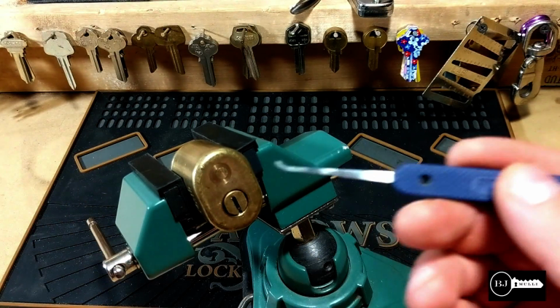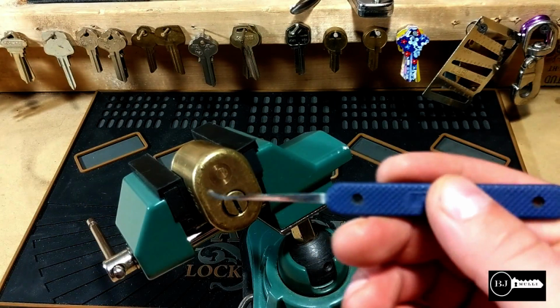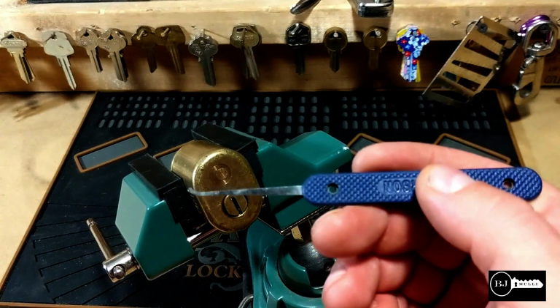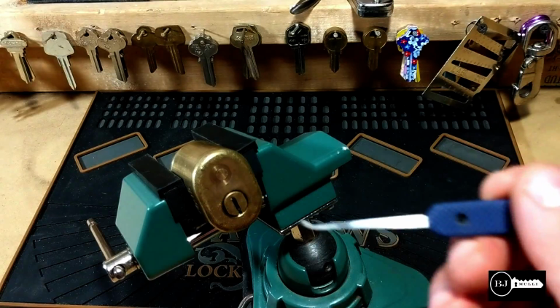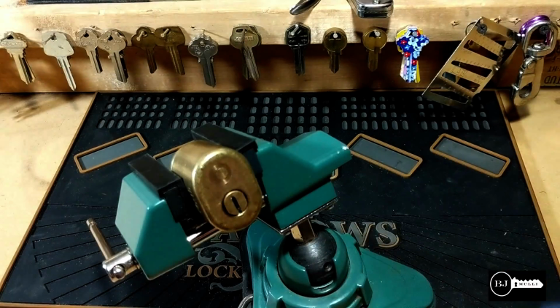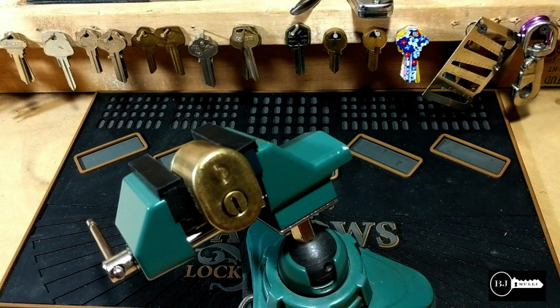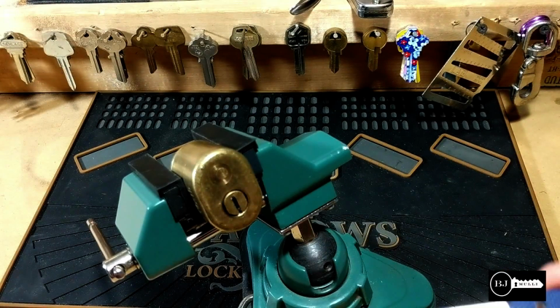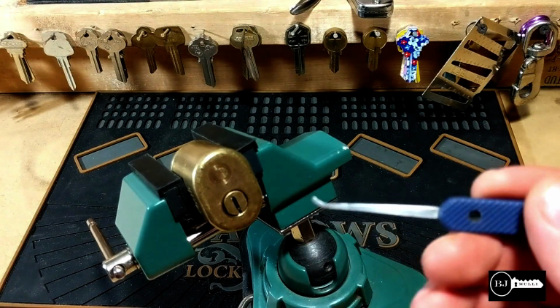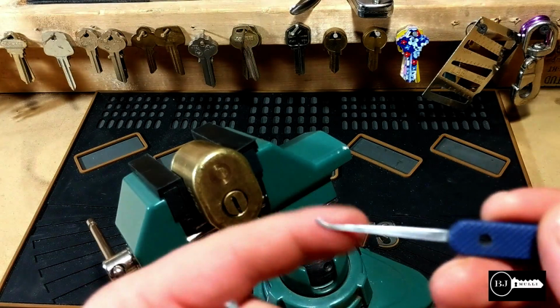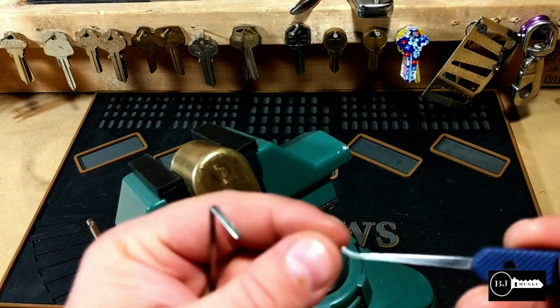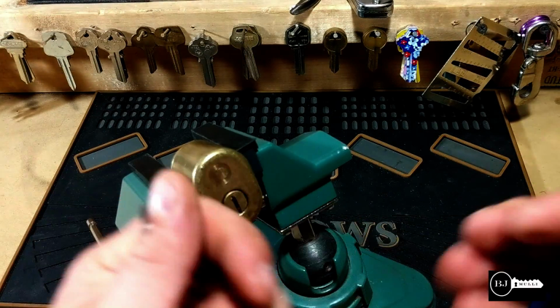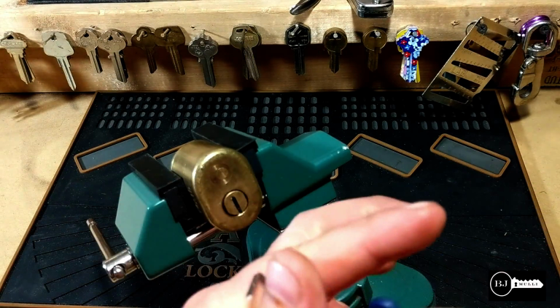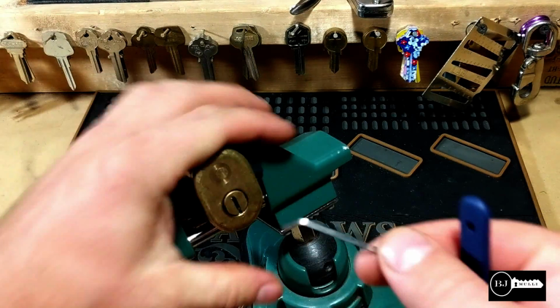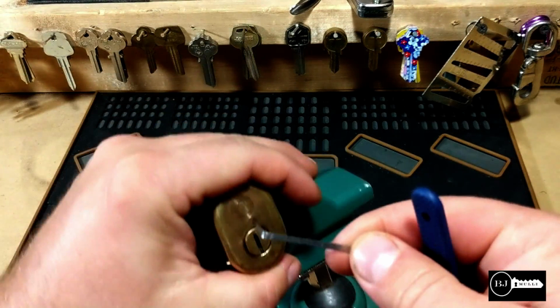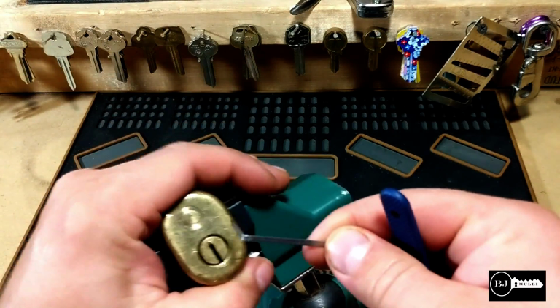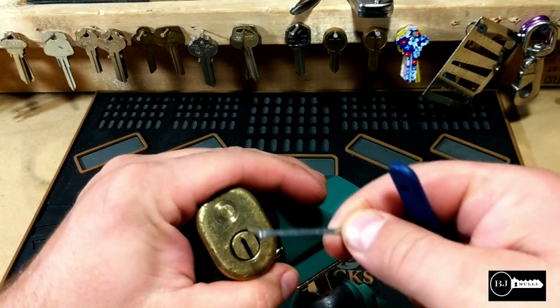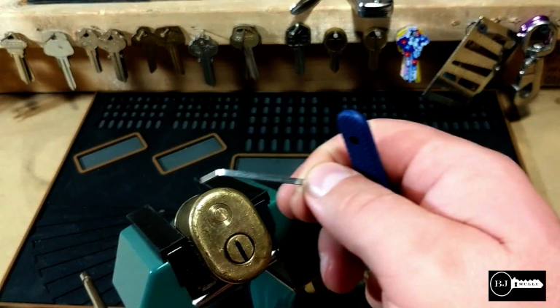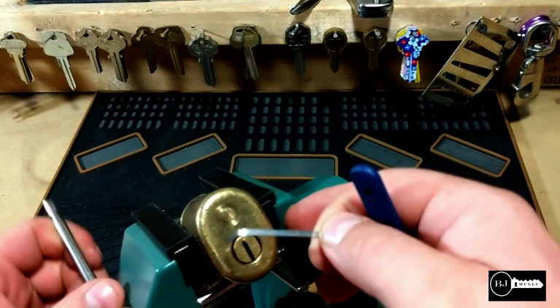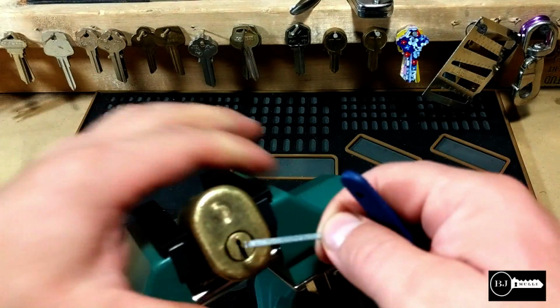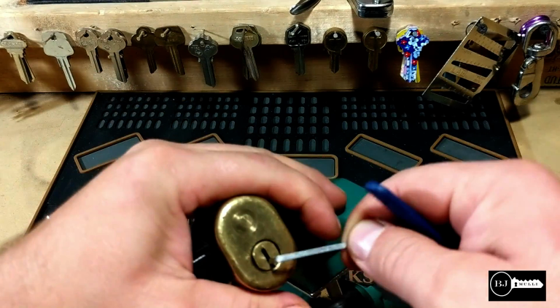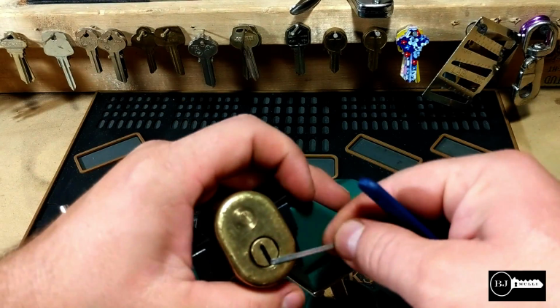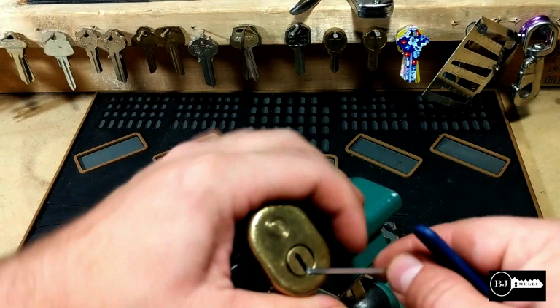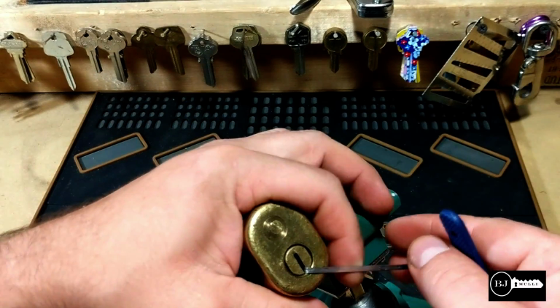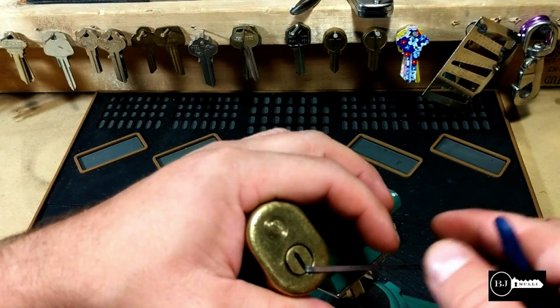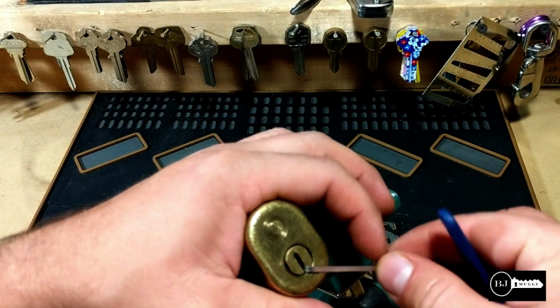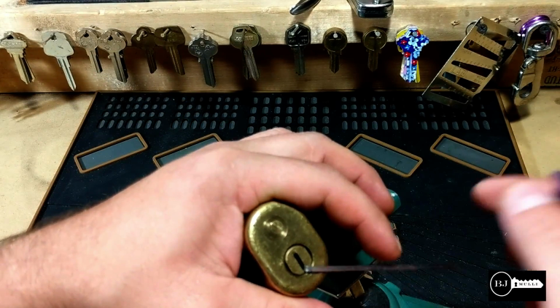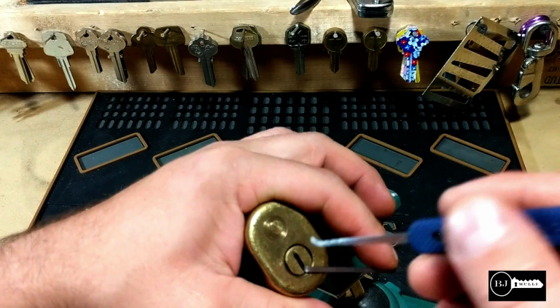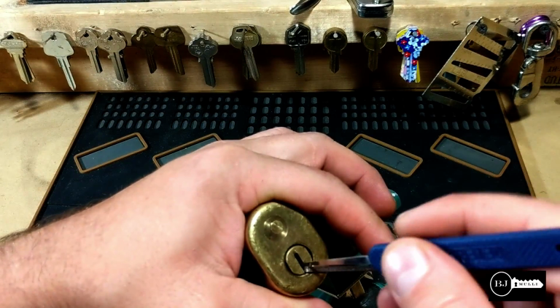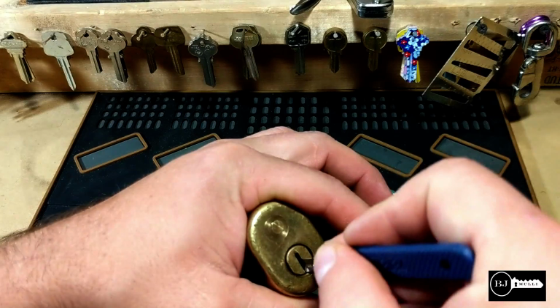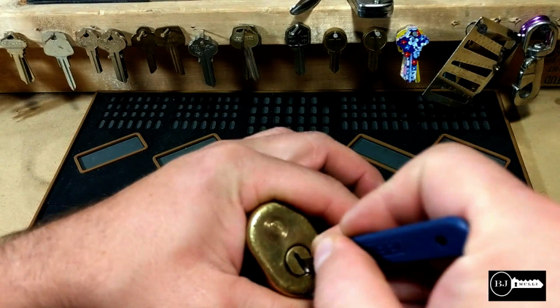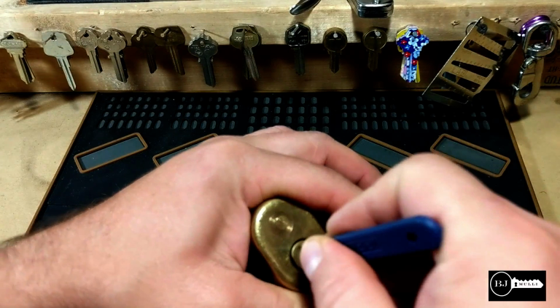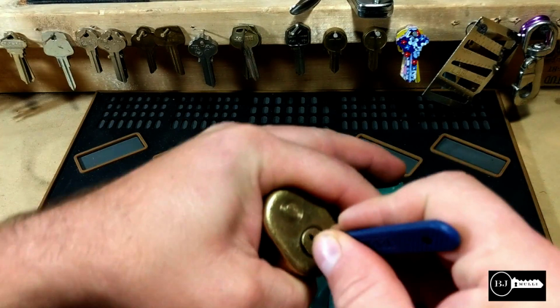I'm going to use a Peterson gym pick — it's got a better hook on the end of it. I'm going to go to the back of the lock.